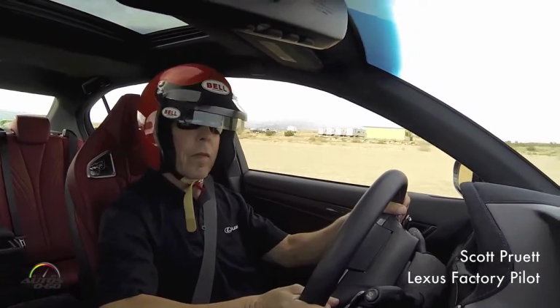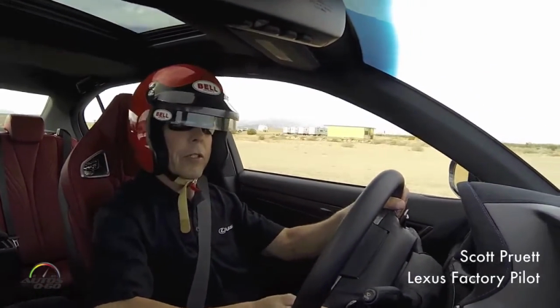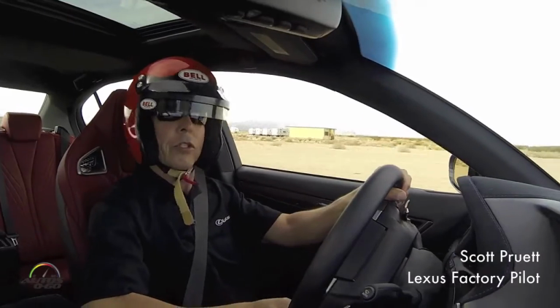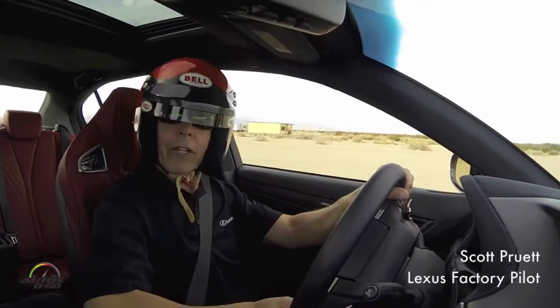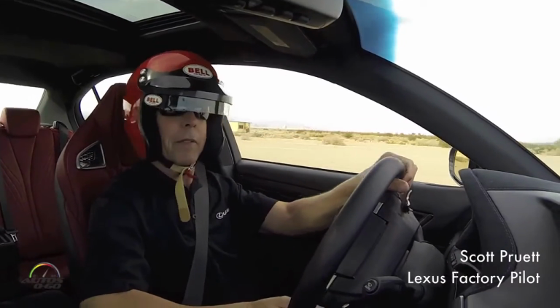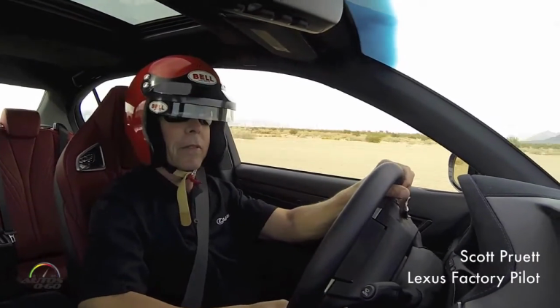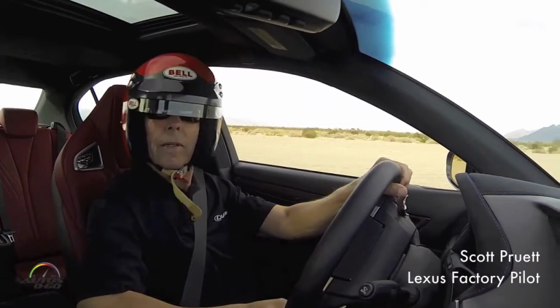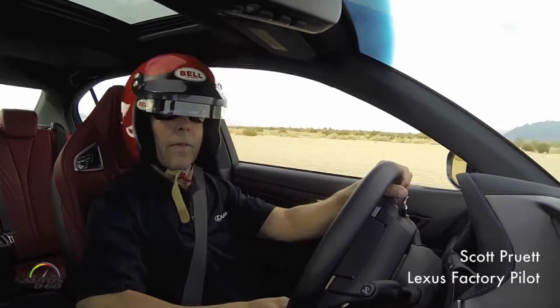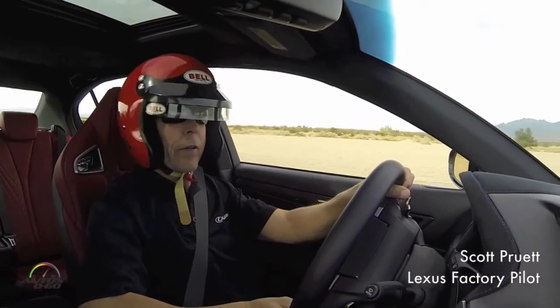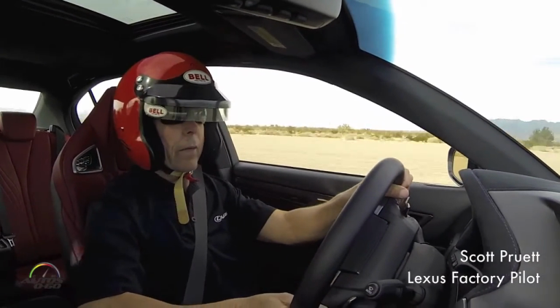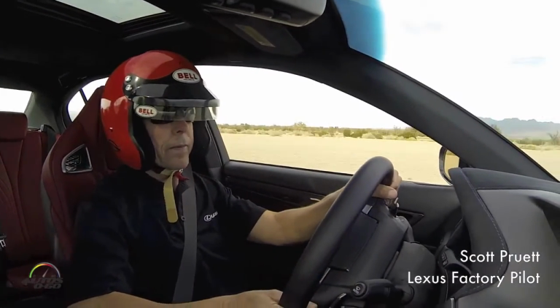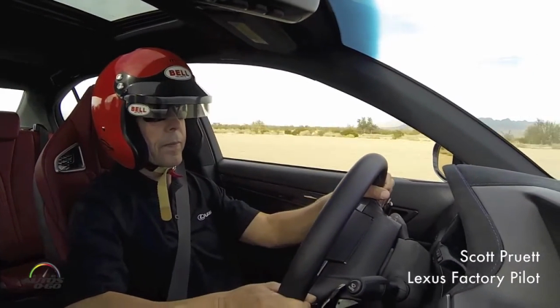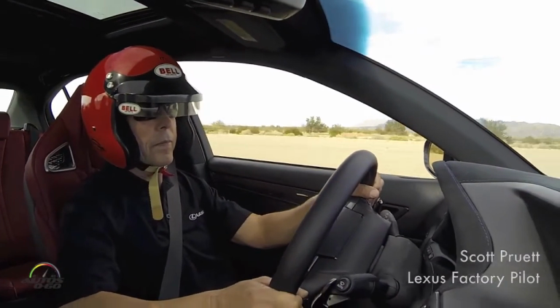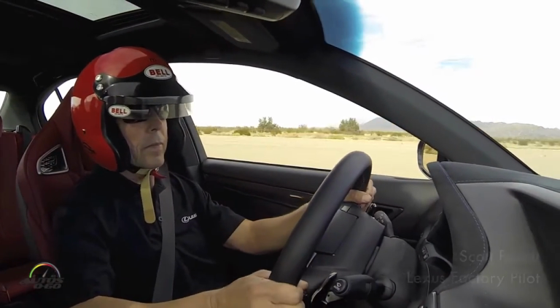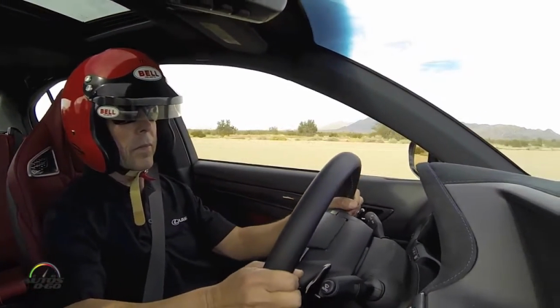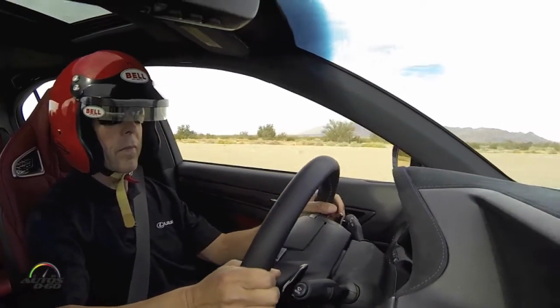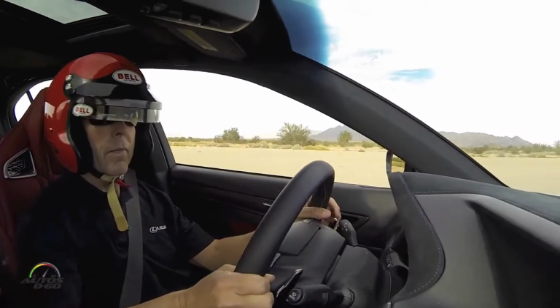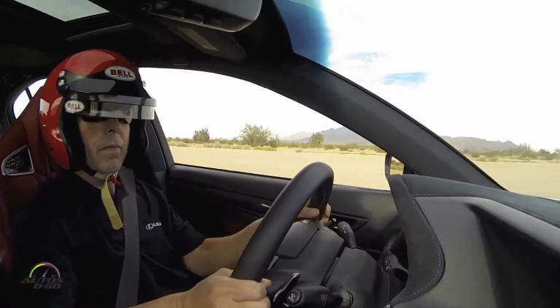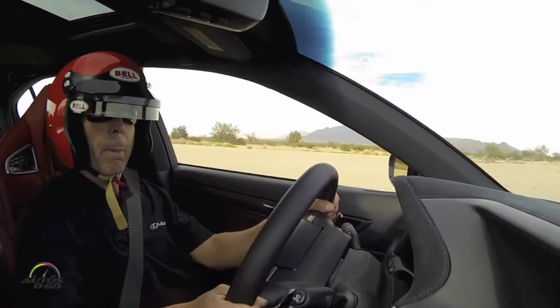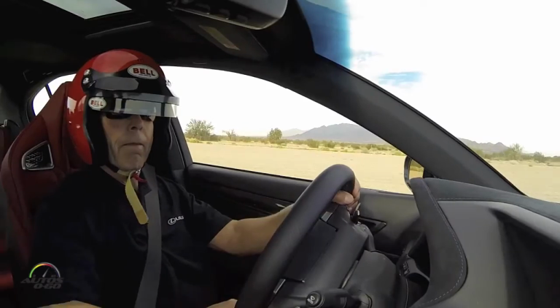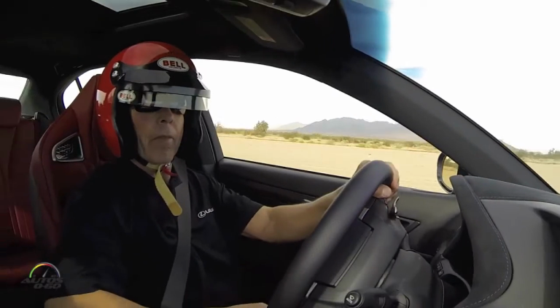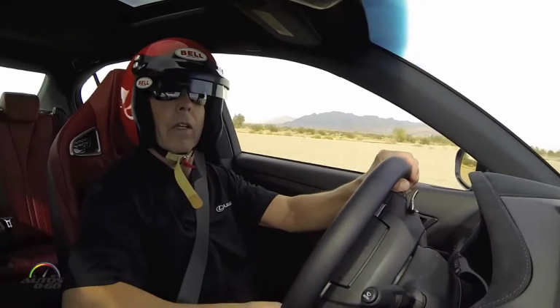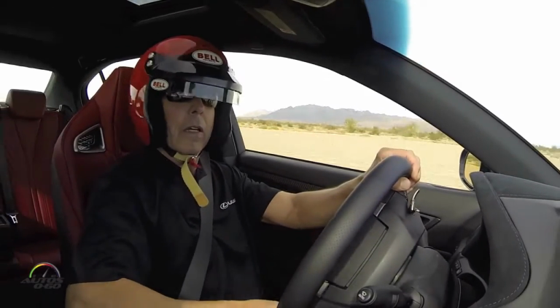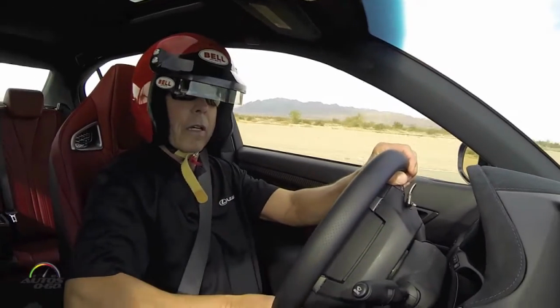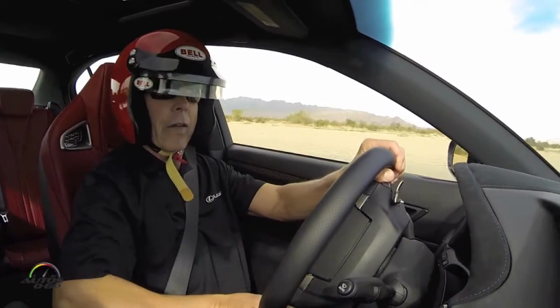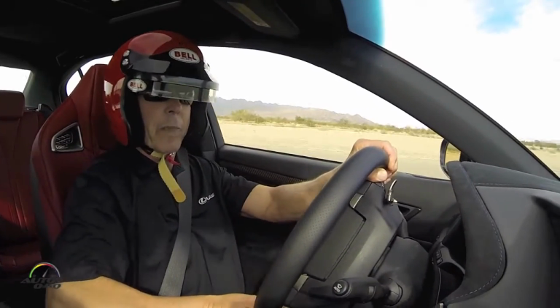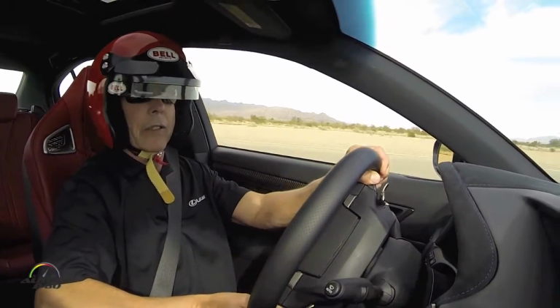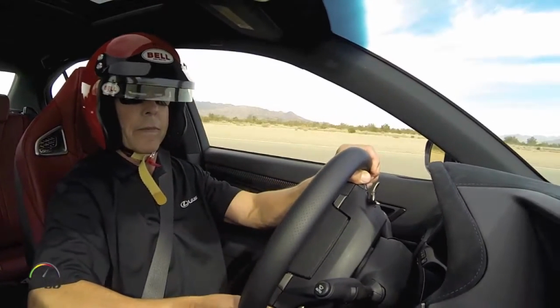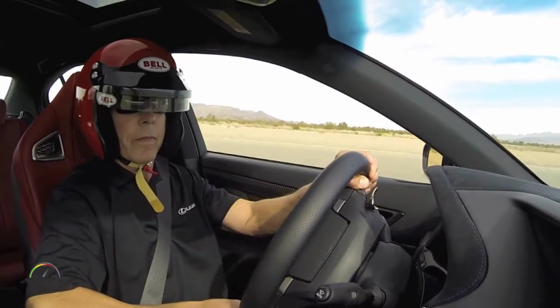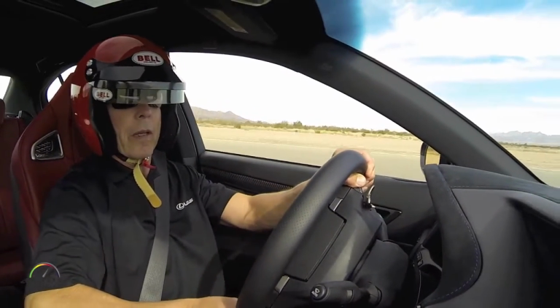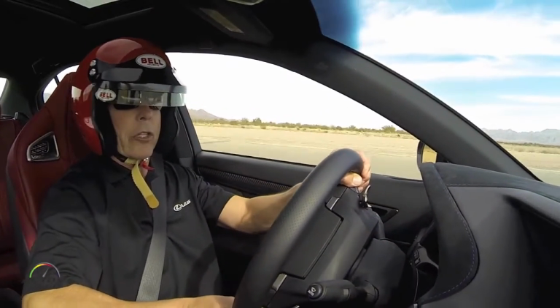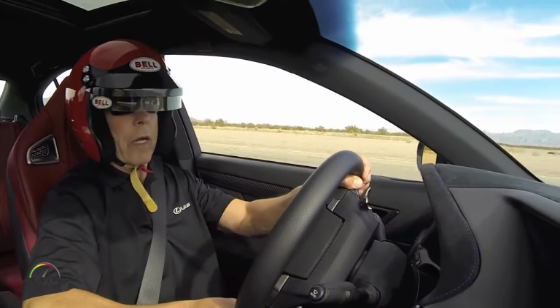Topic coming. Here we go. Wow, nice balance, back to throttle.